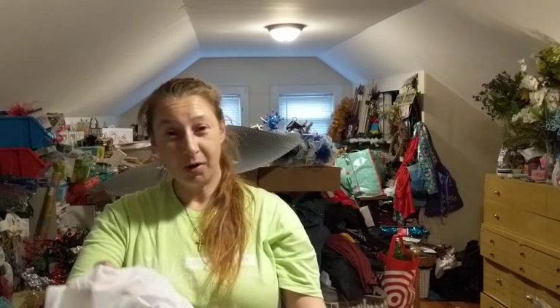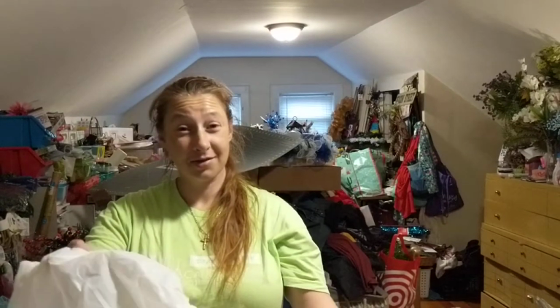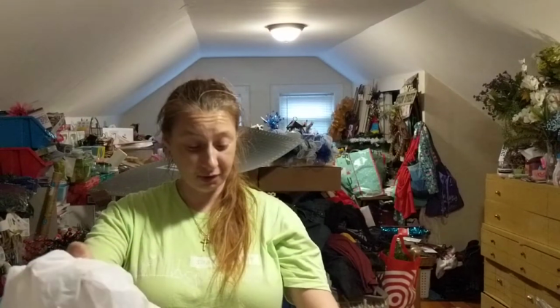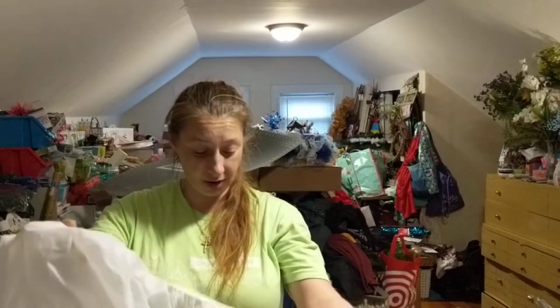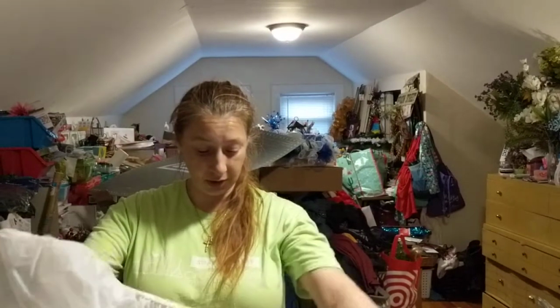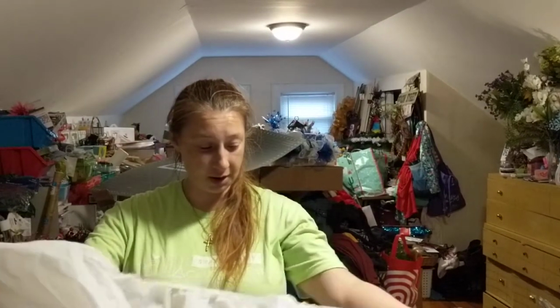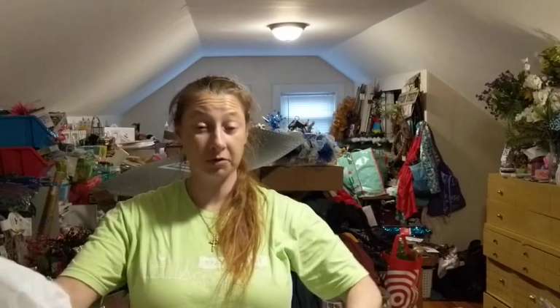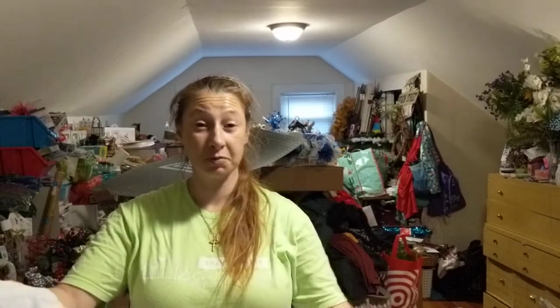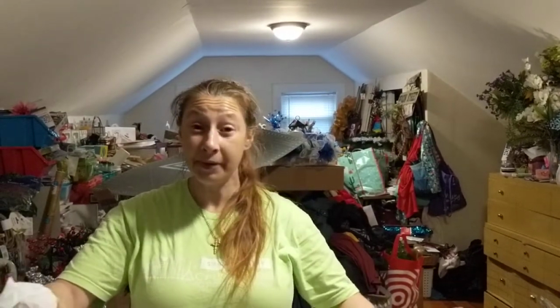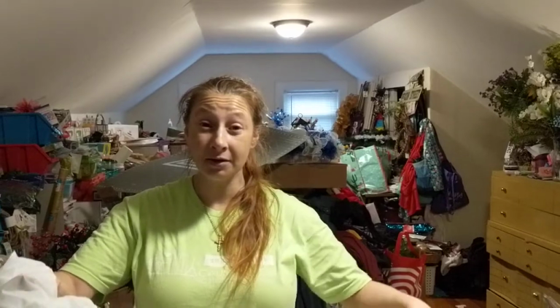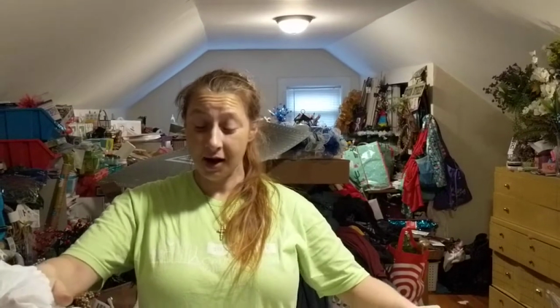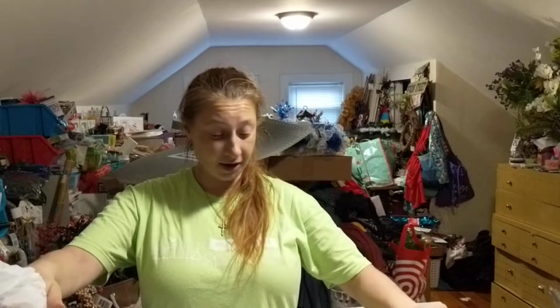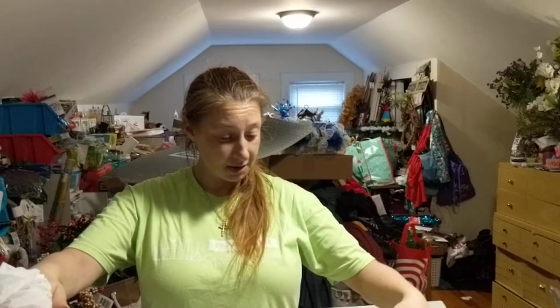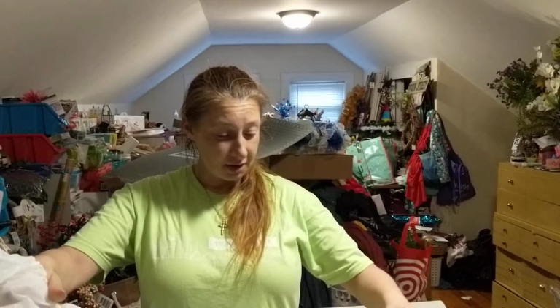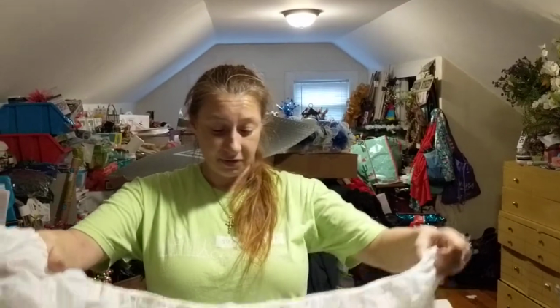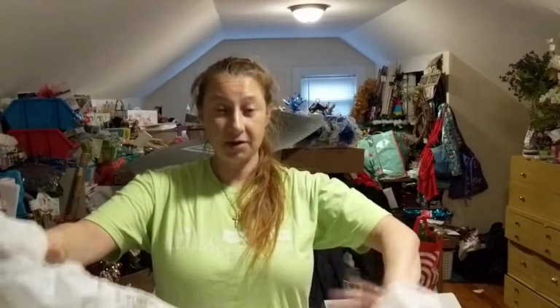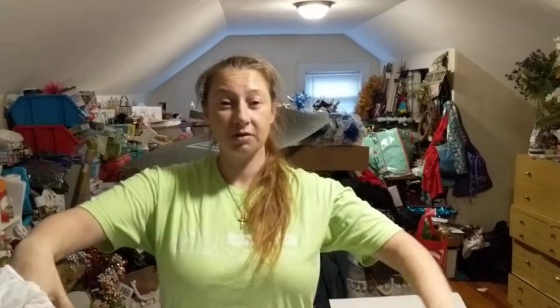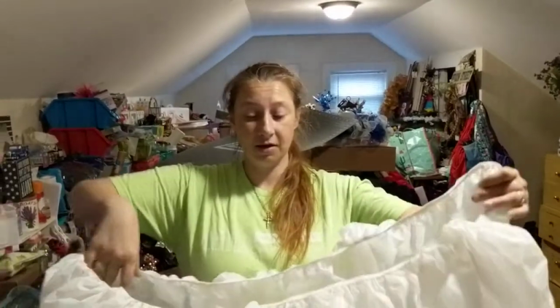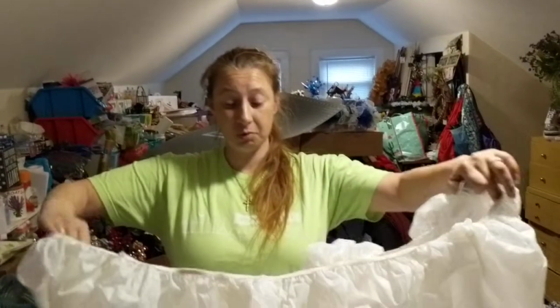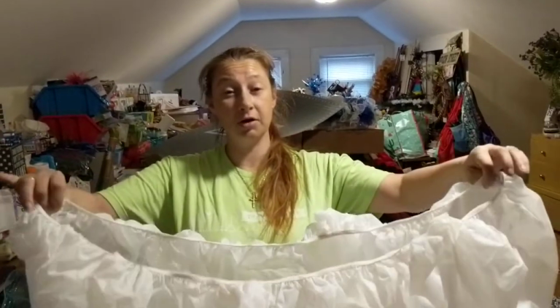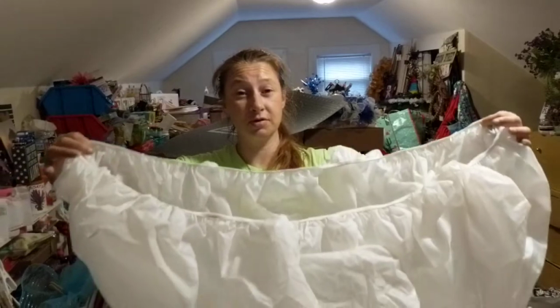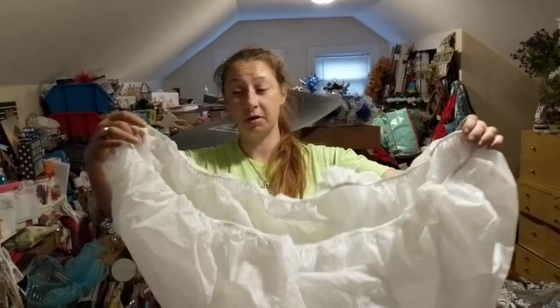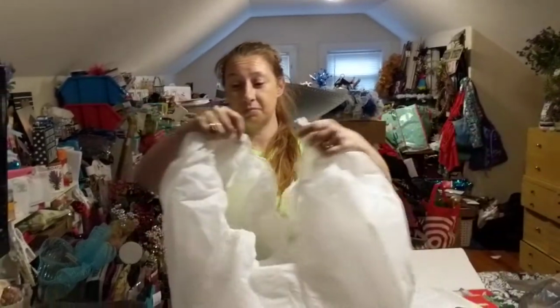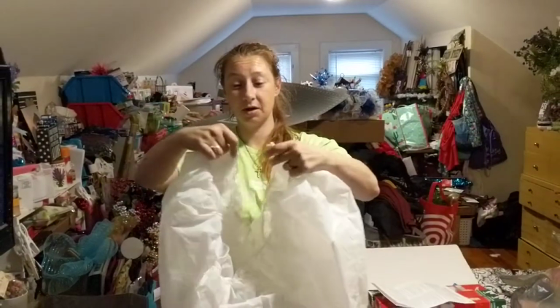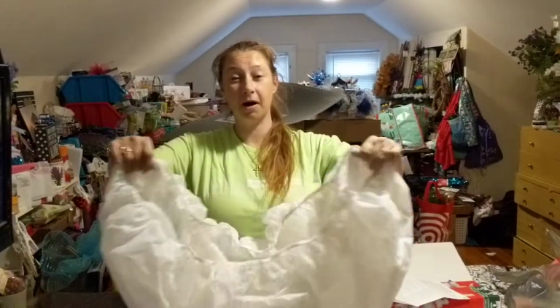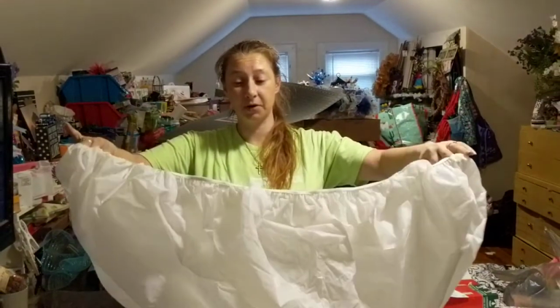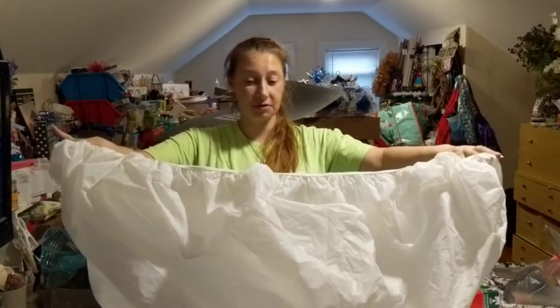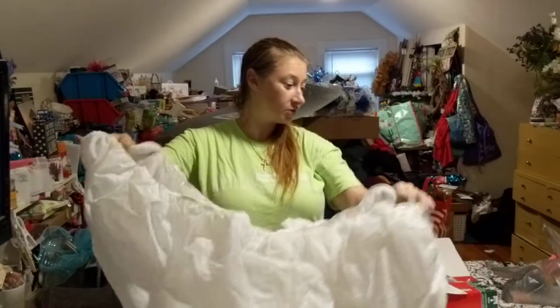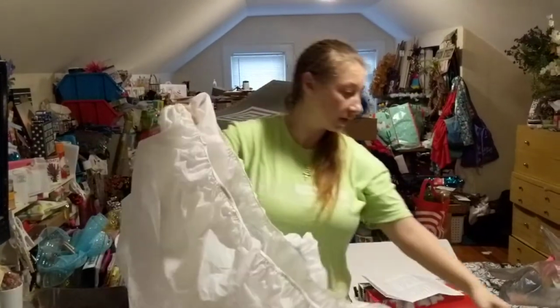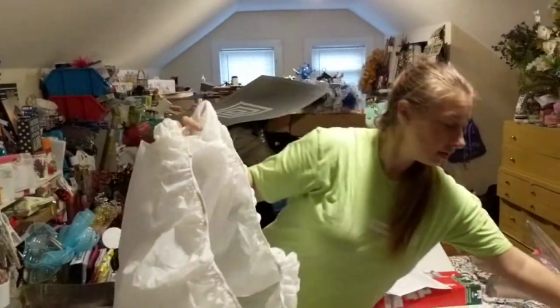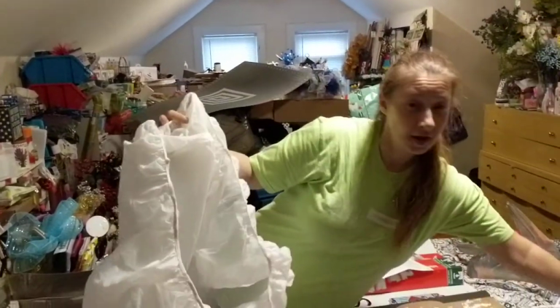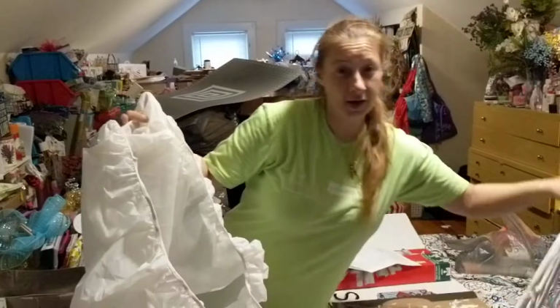Well, this is the Crazy Crafty Queen, and I'm about to do some spray painting. This is what I'm going to use — I'm going to tear it apart, because it's for the snowflake that I made.